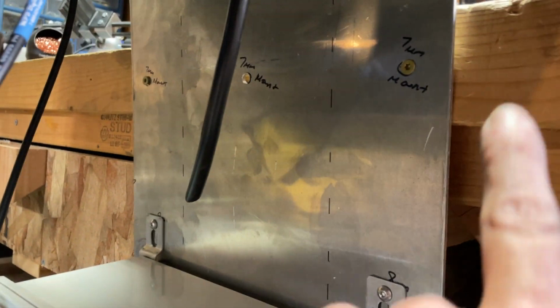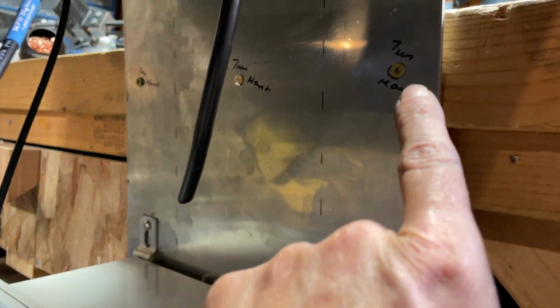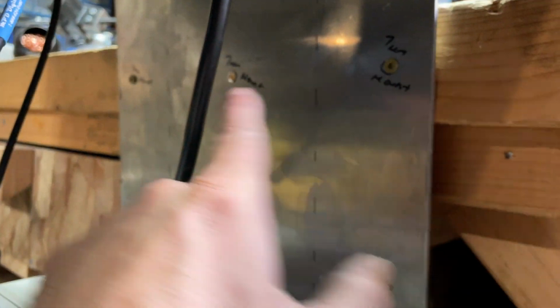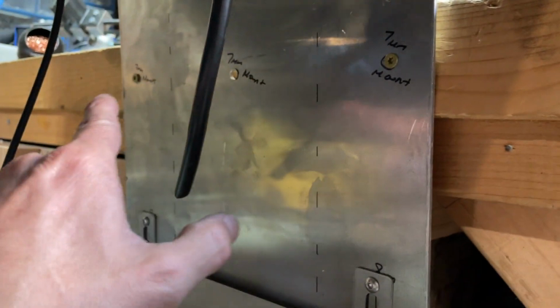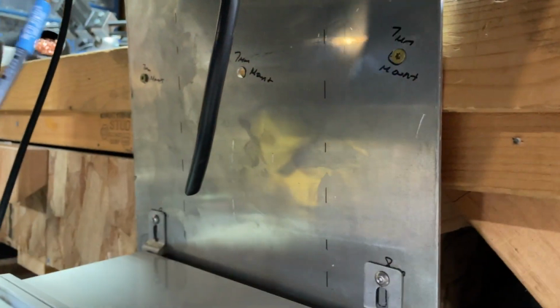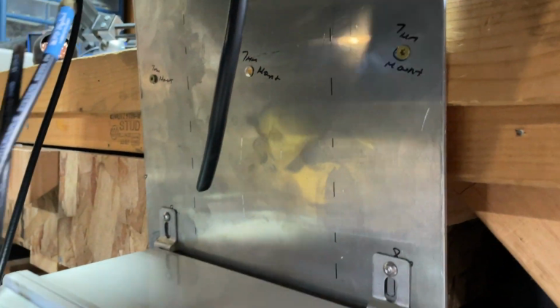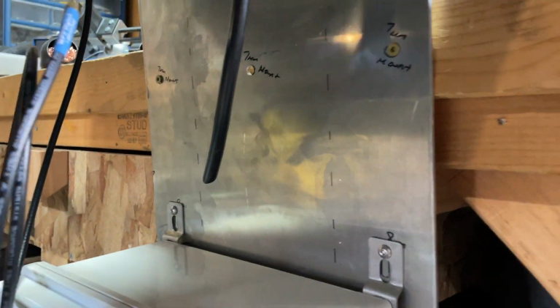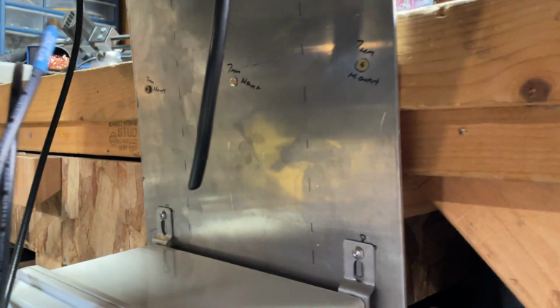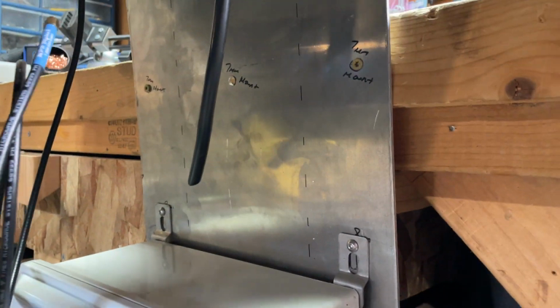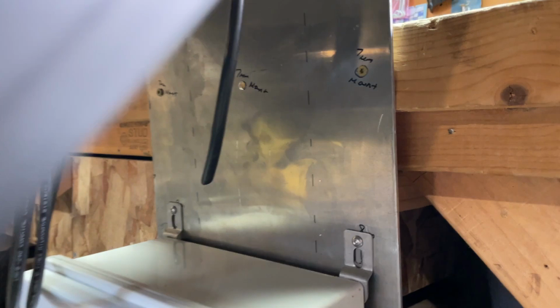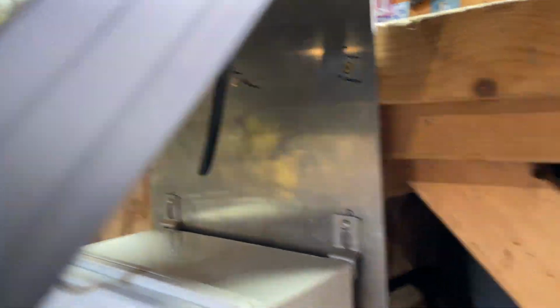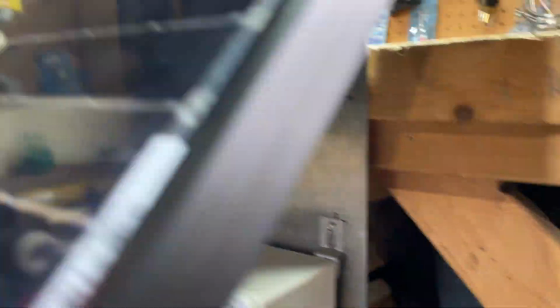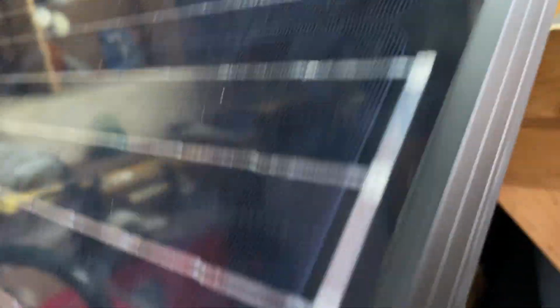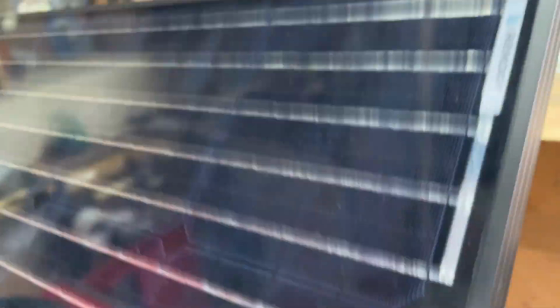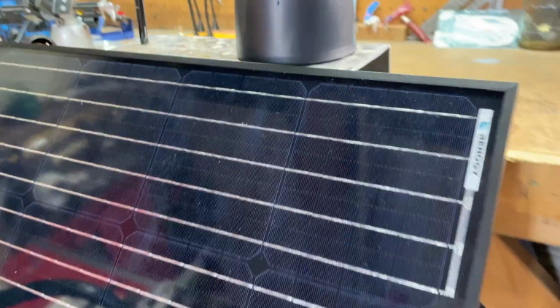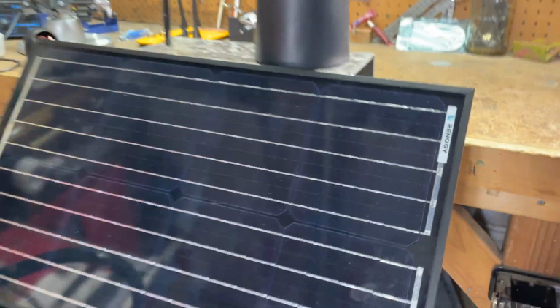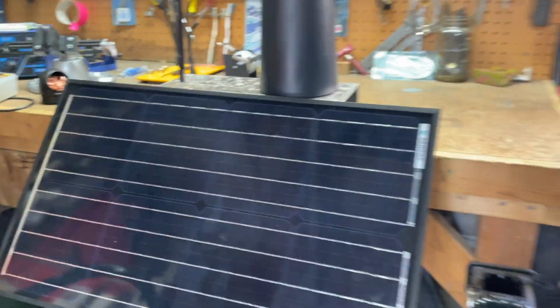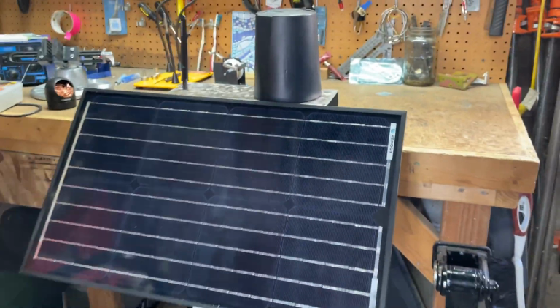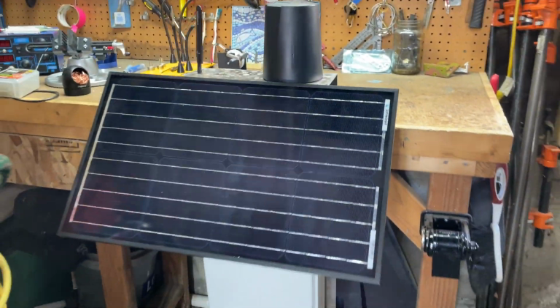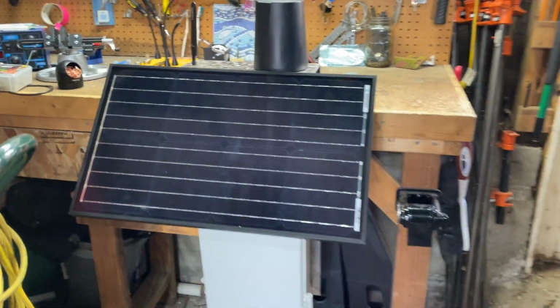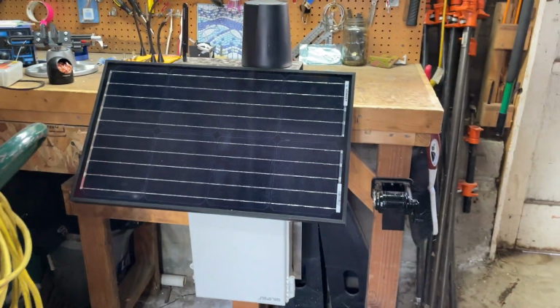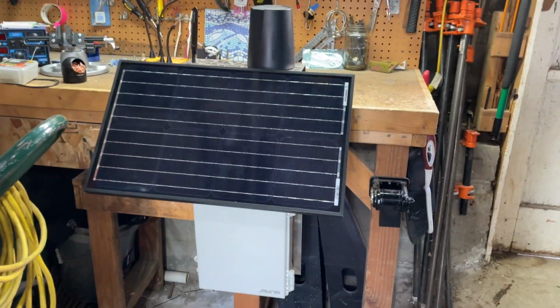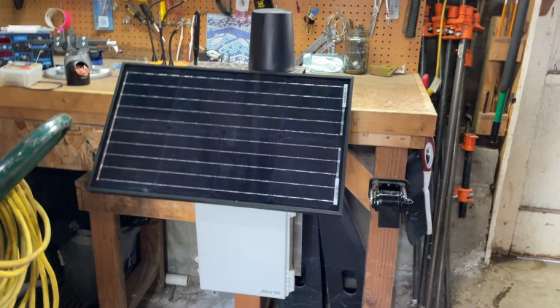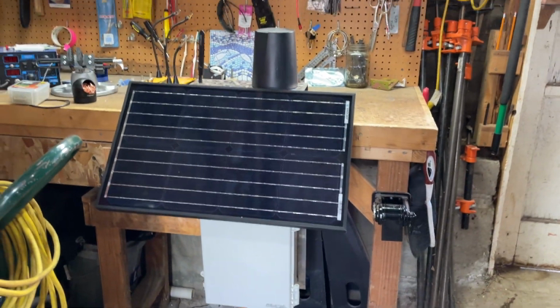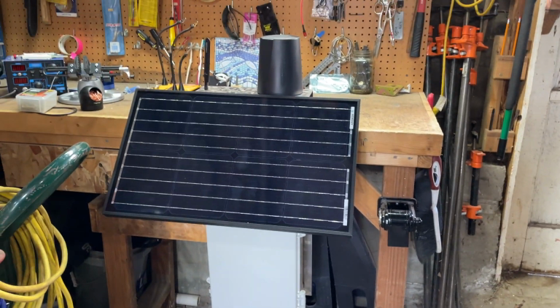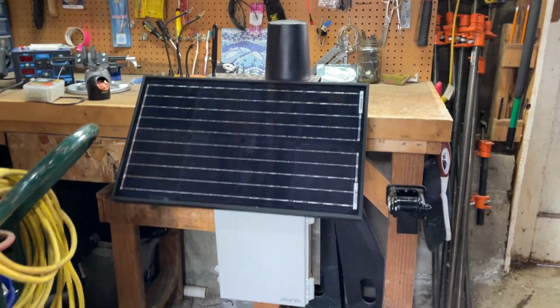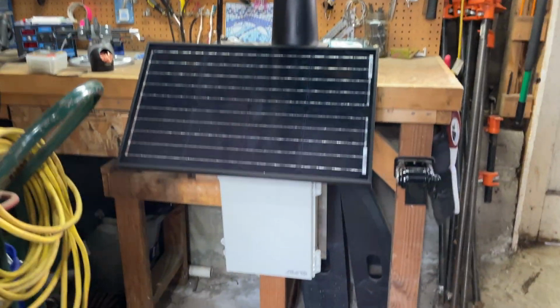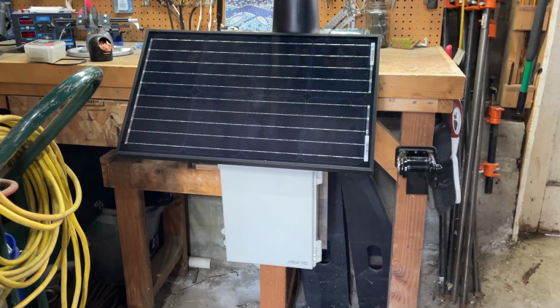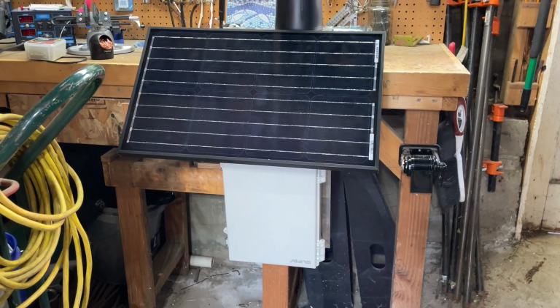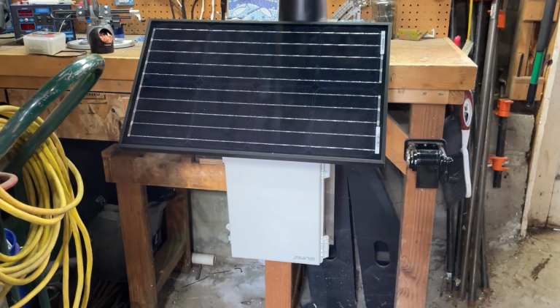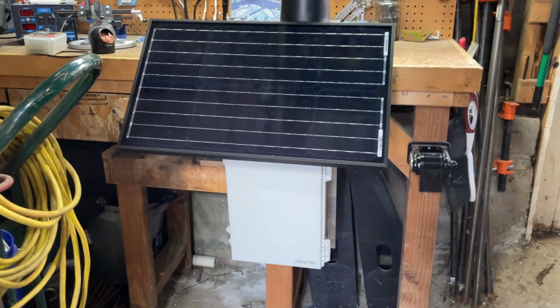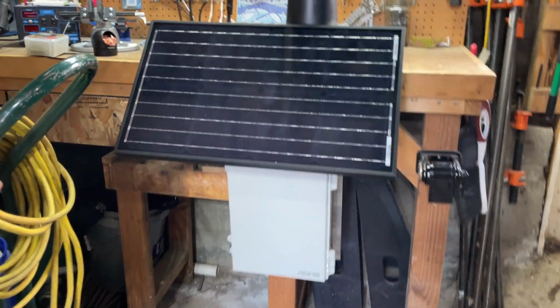There are three mount points back here, two more on the bottom. I've got it mounted on the workbench right now, but you can put it on a pole, on the side of a building, cliff face, whatever it is.